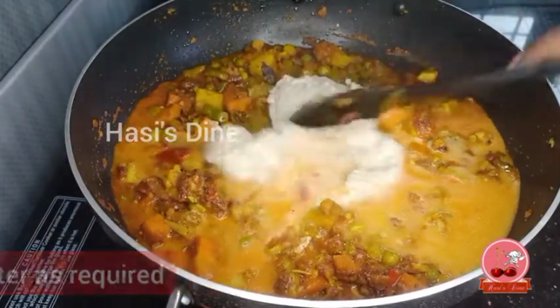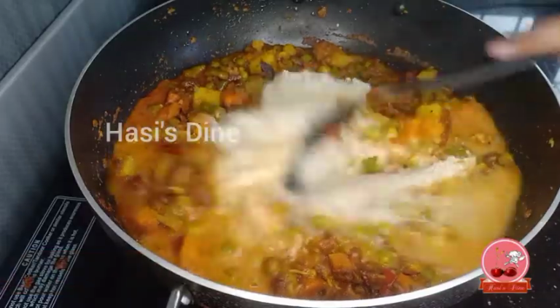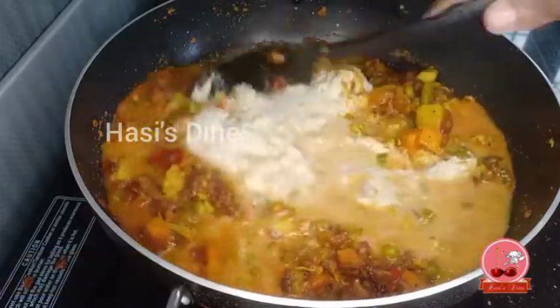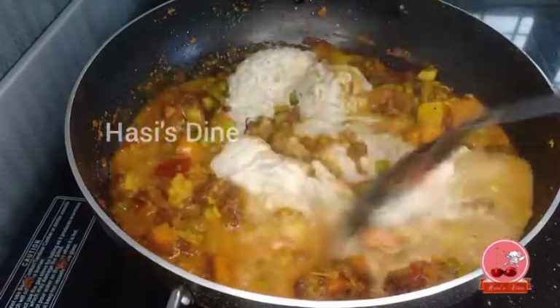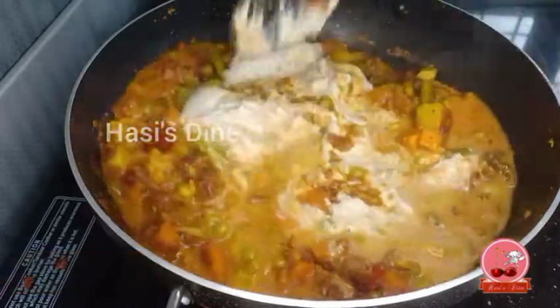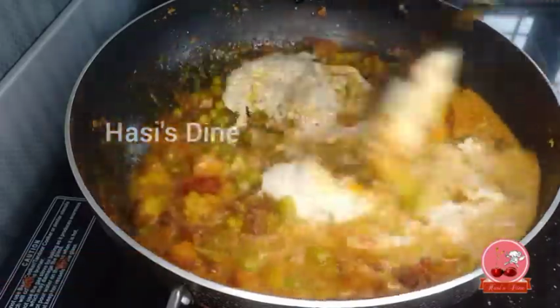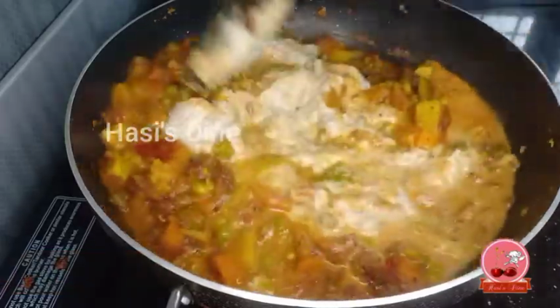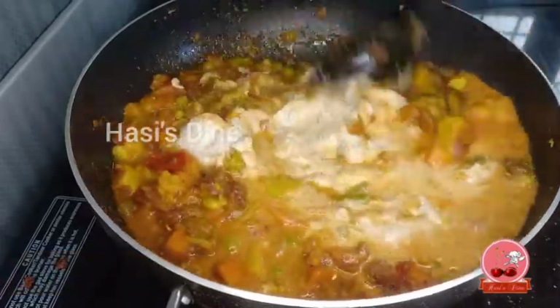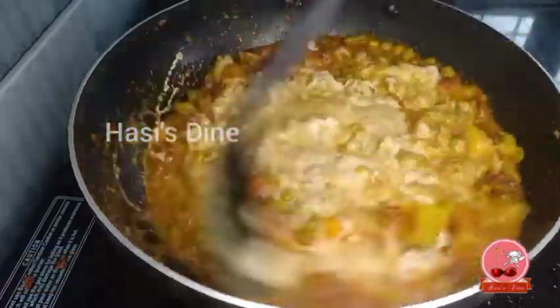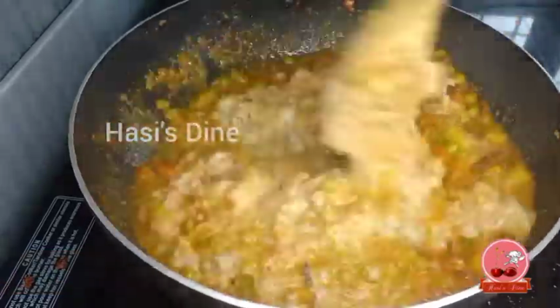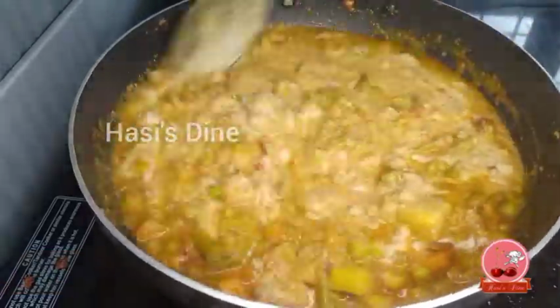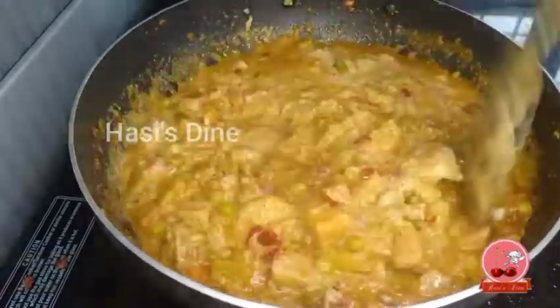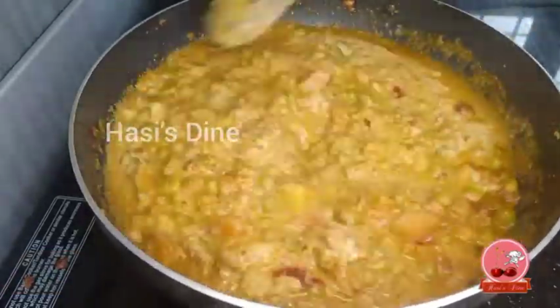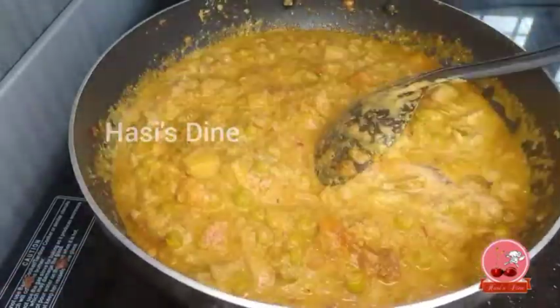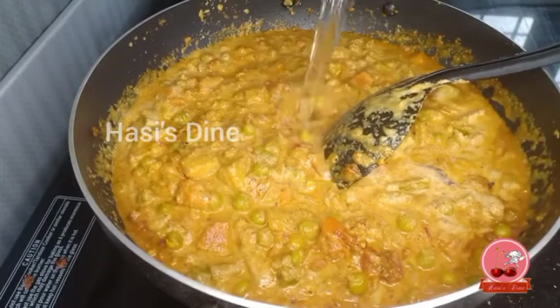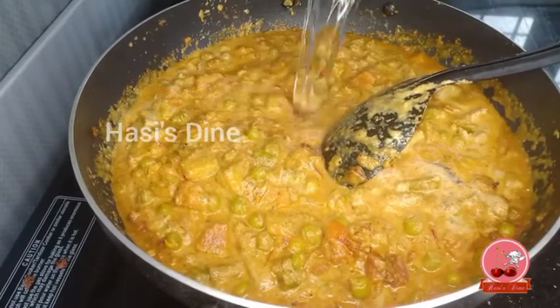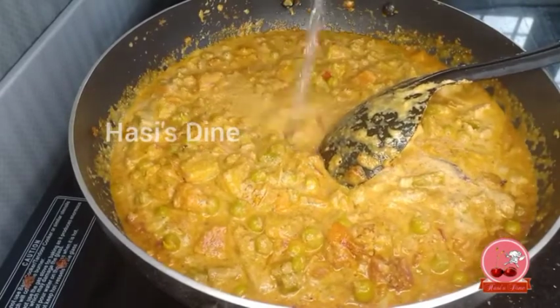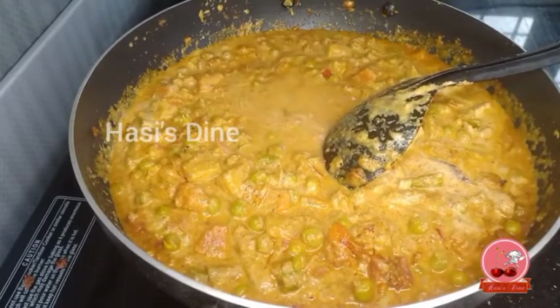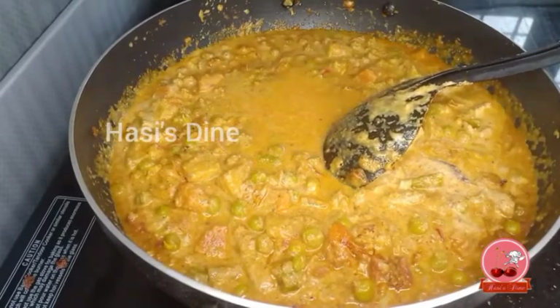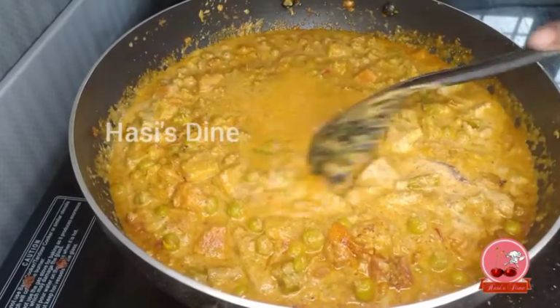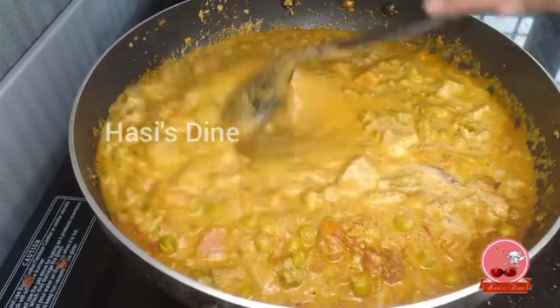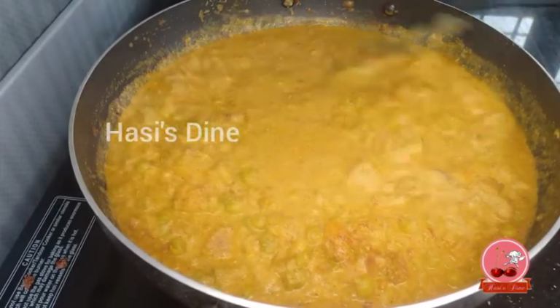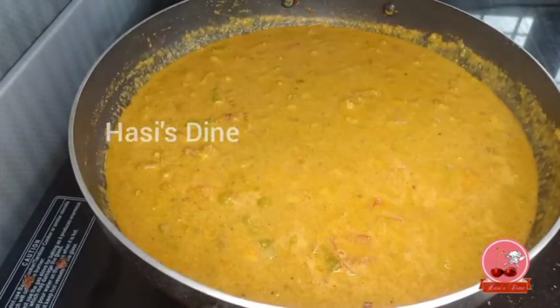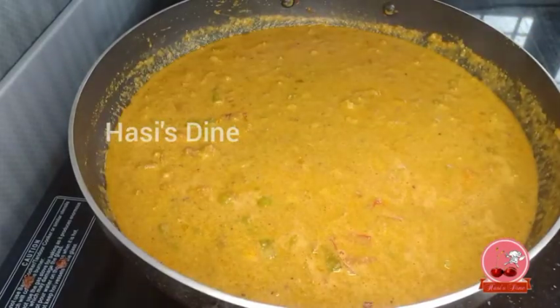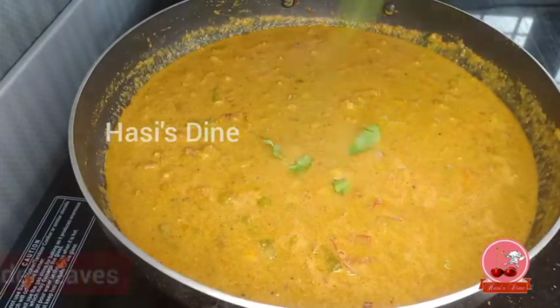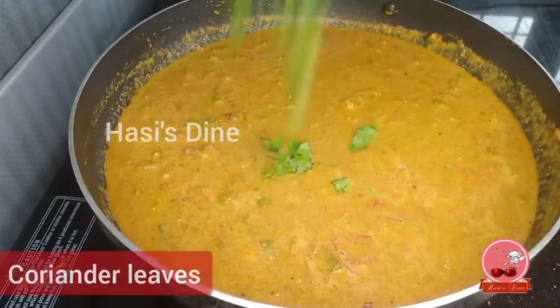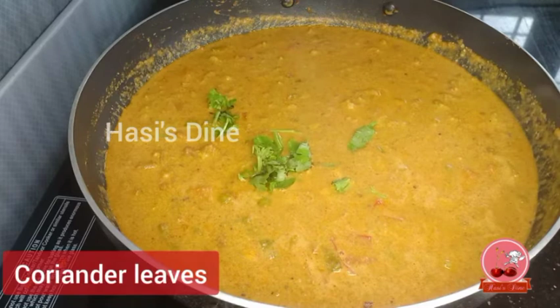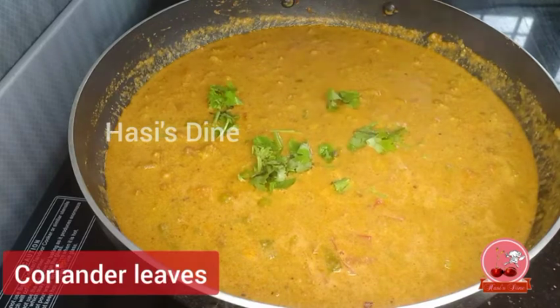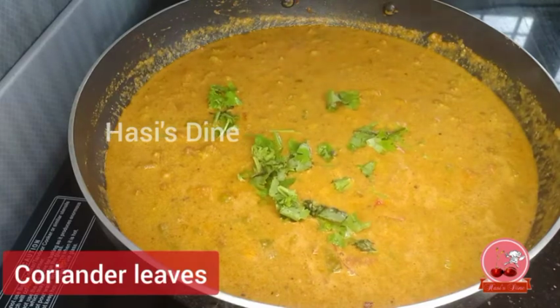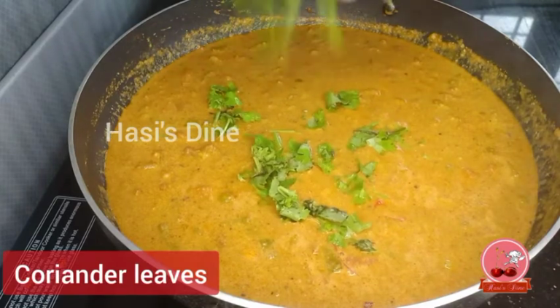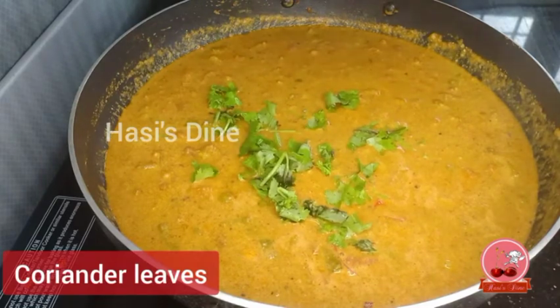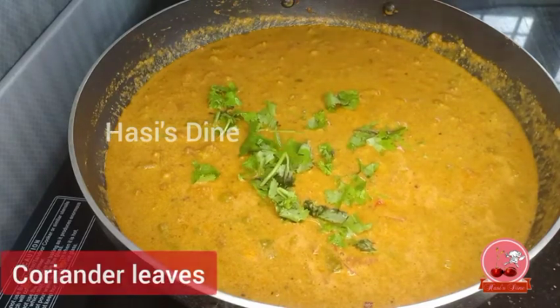Add the sauce a little at a time. Add 1 then 2 cups of sauce and mix it all together.